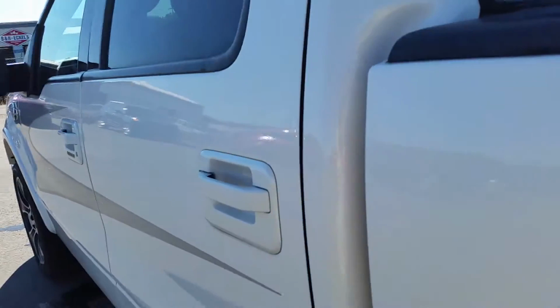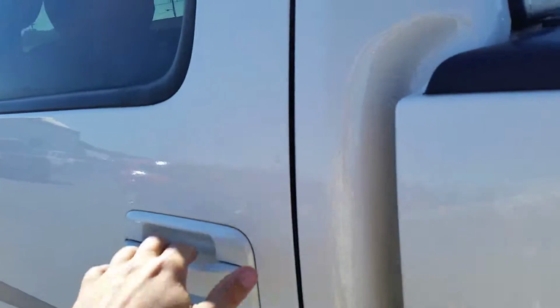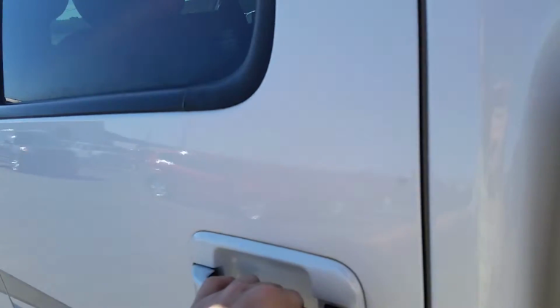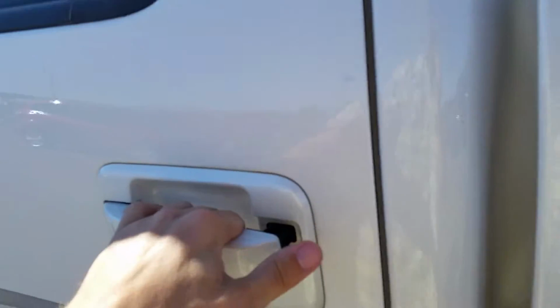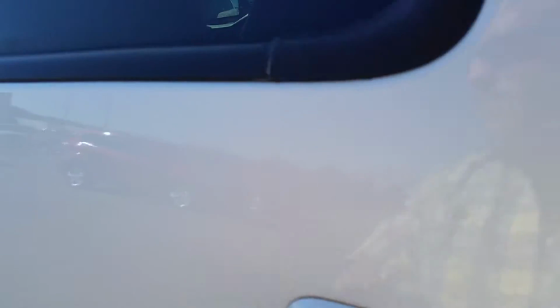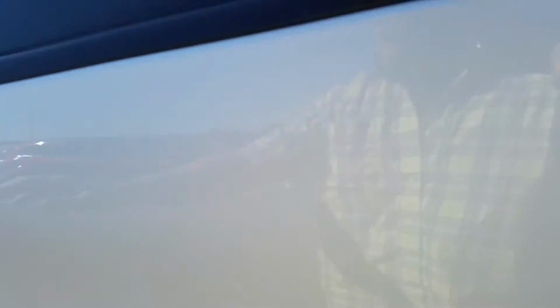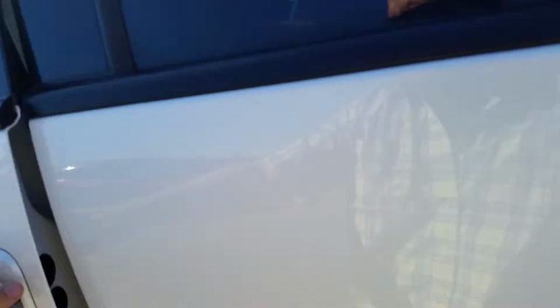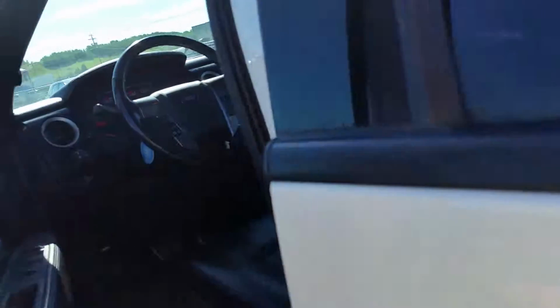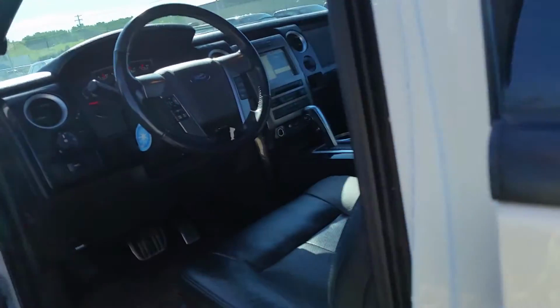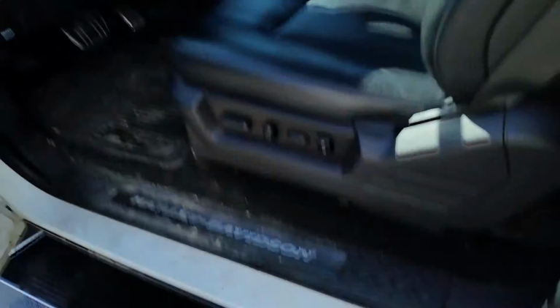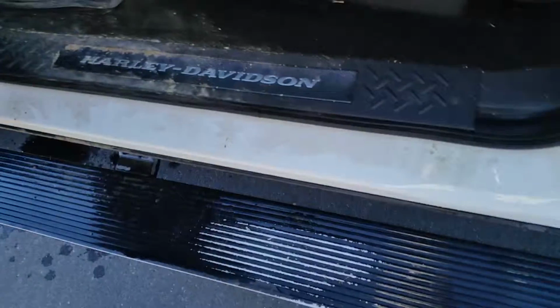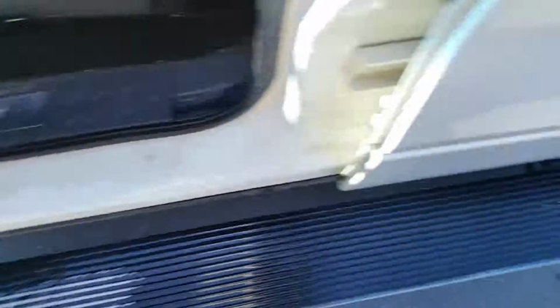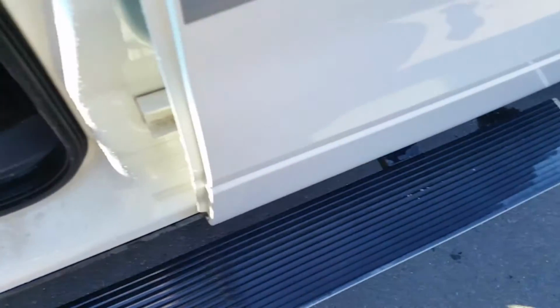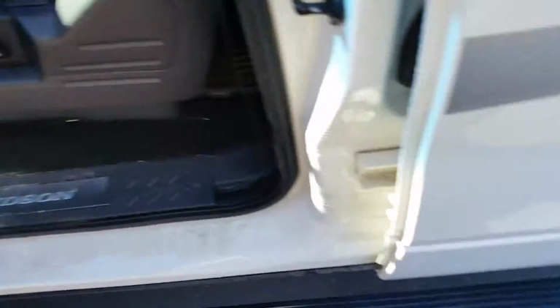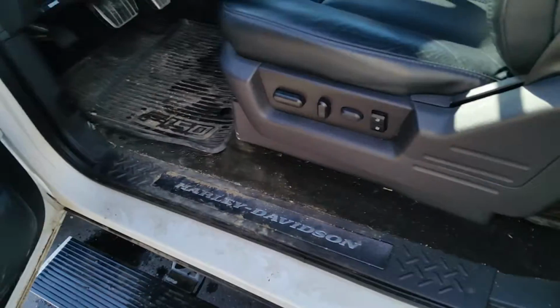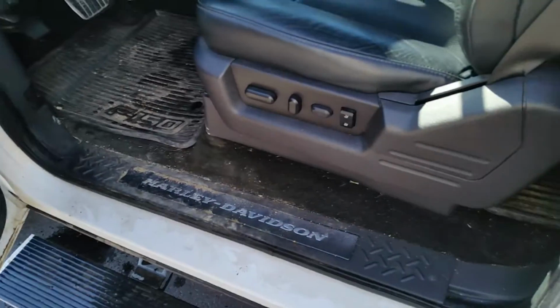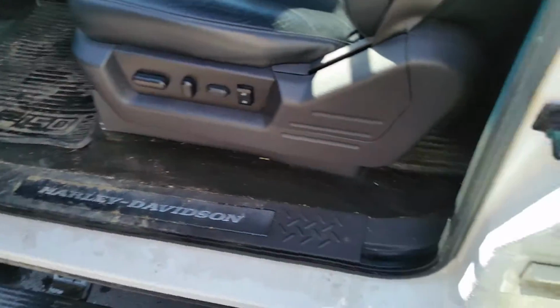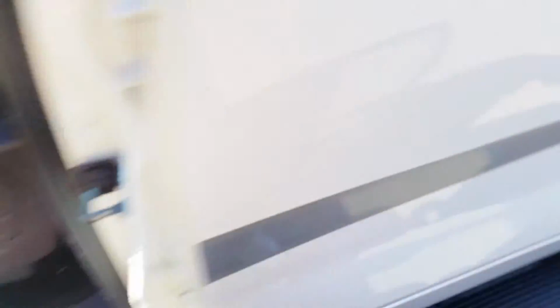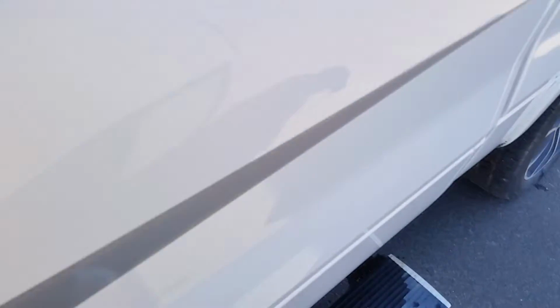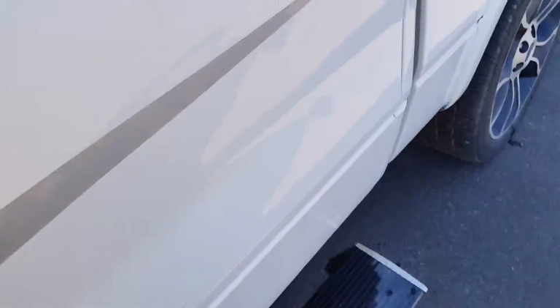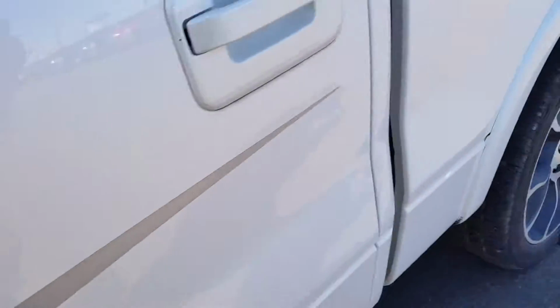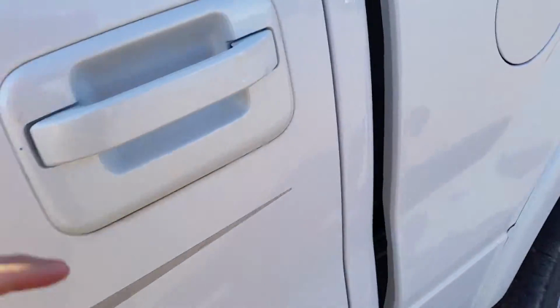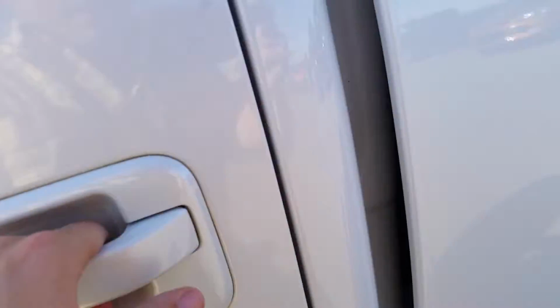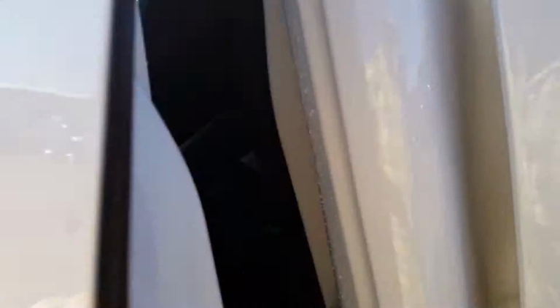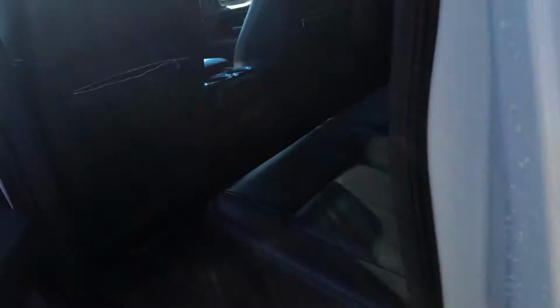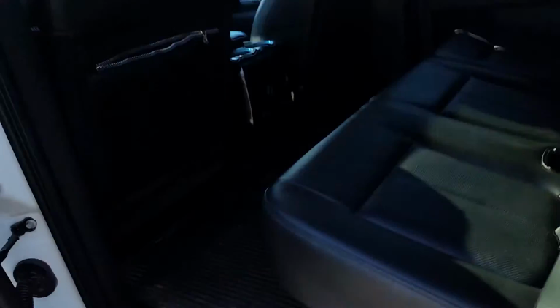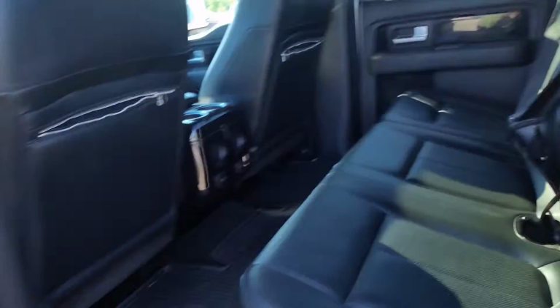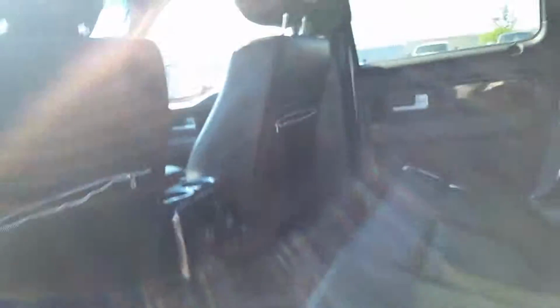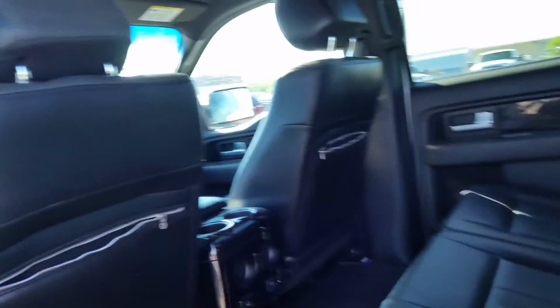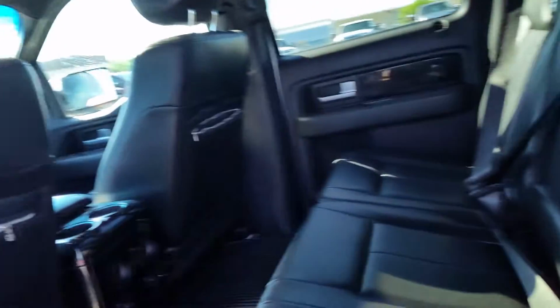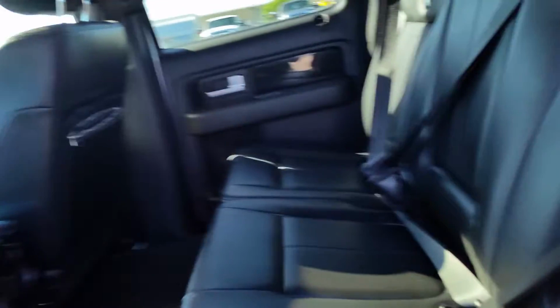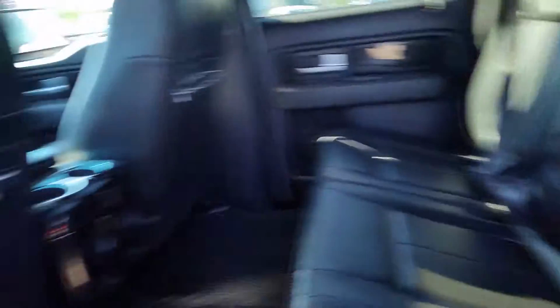Let's take a look on the inside. You can see how the power running boards came down when I opened the door. On the inside, you've got tons of space back here in the crew cab.